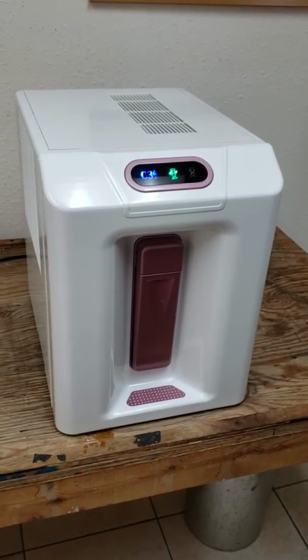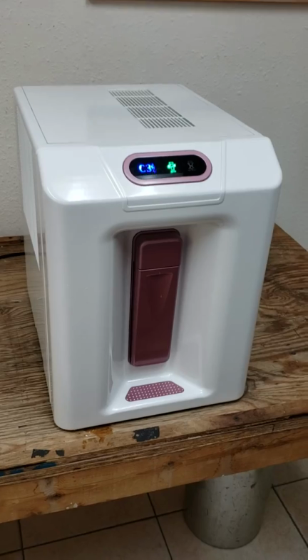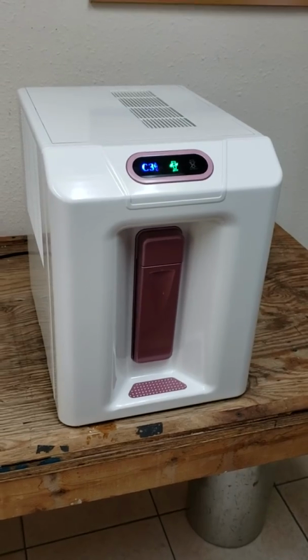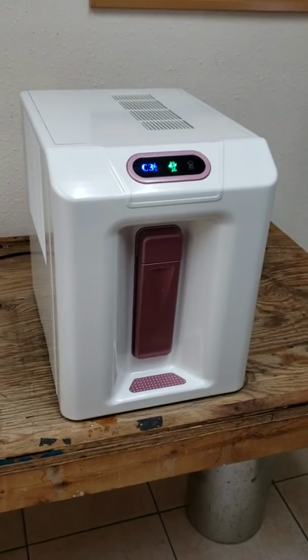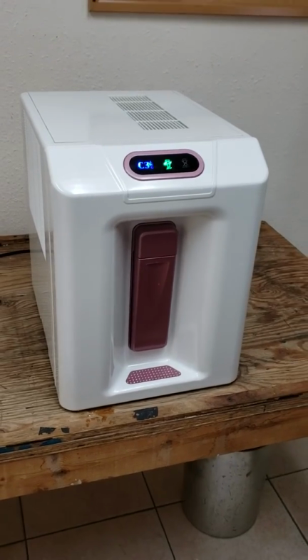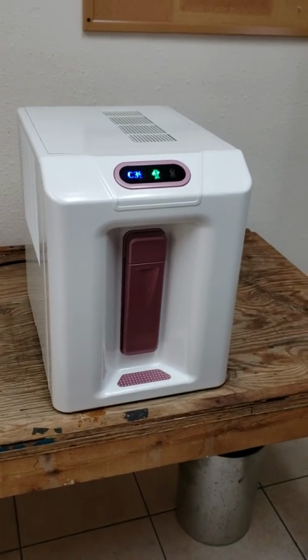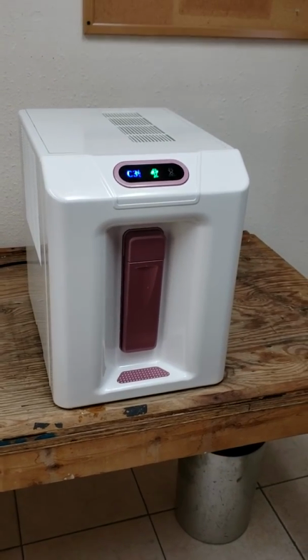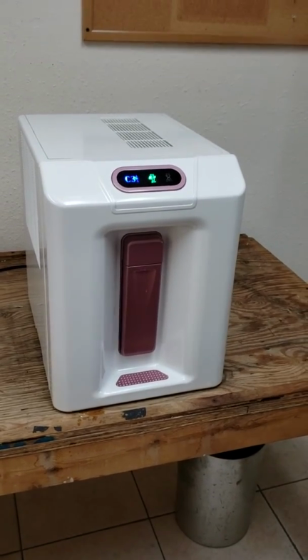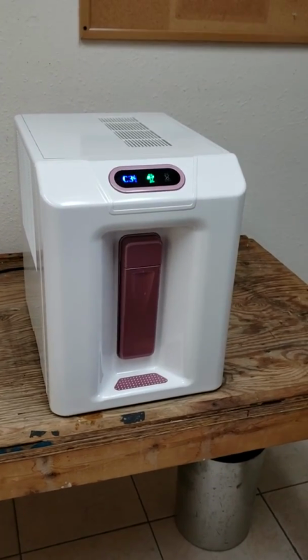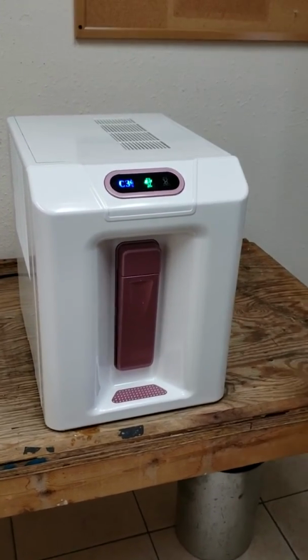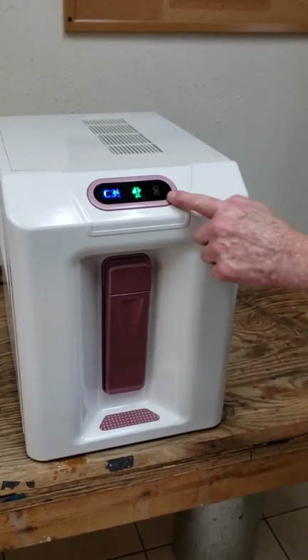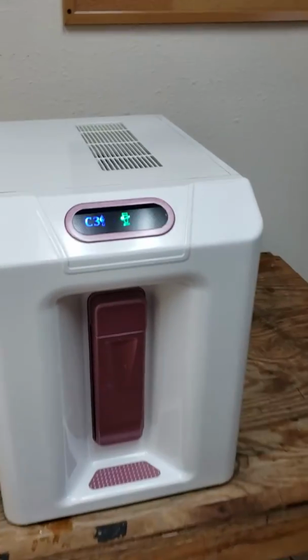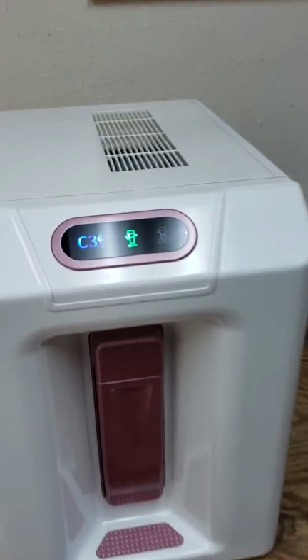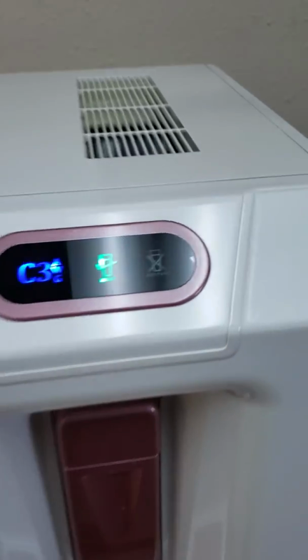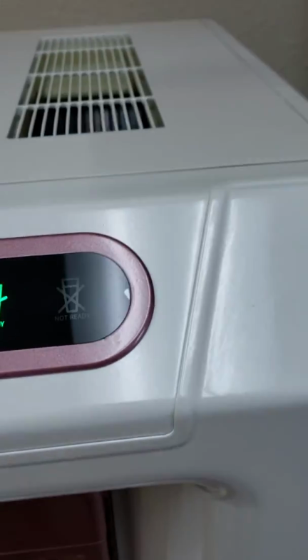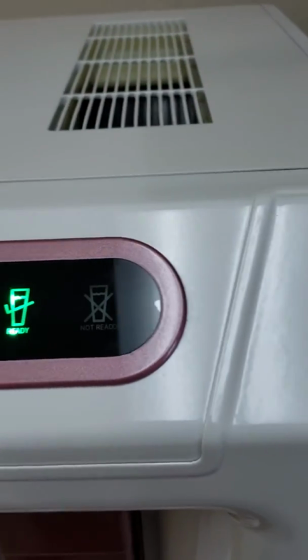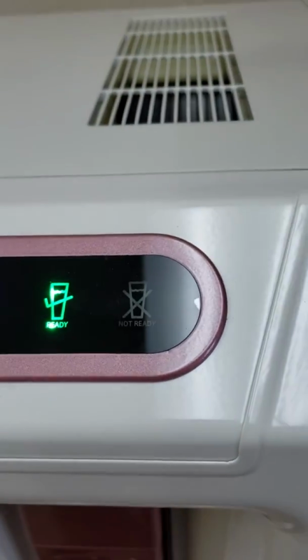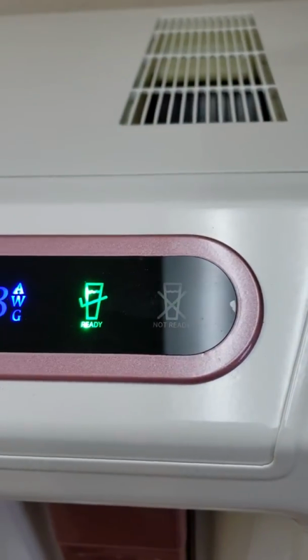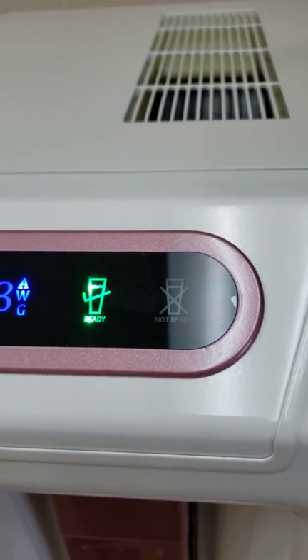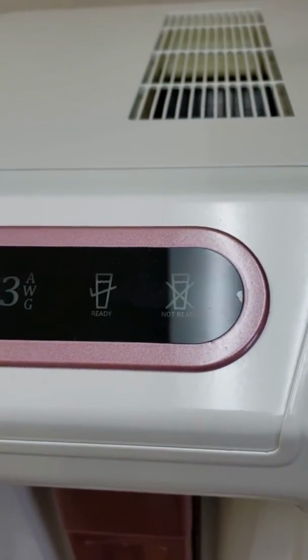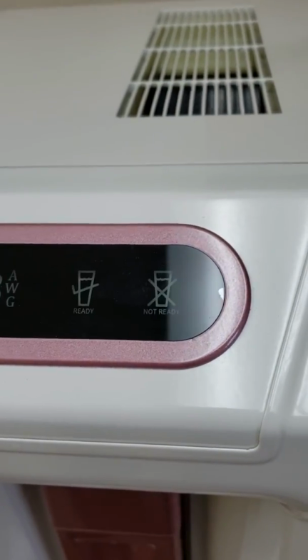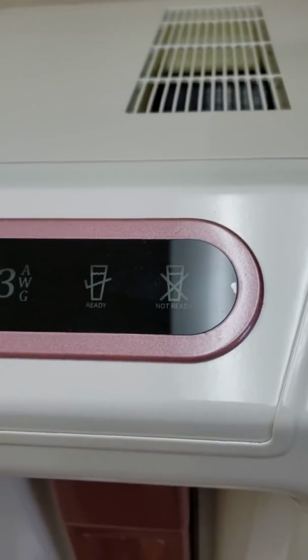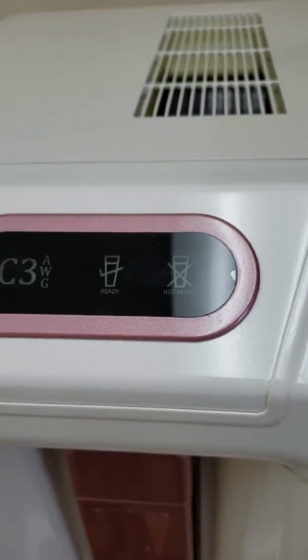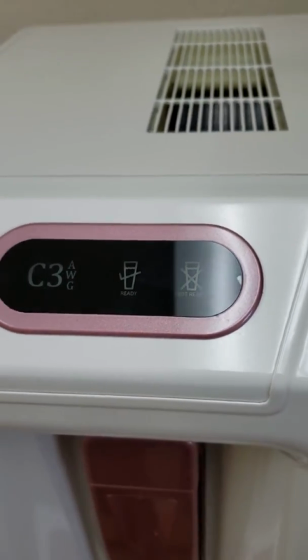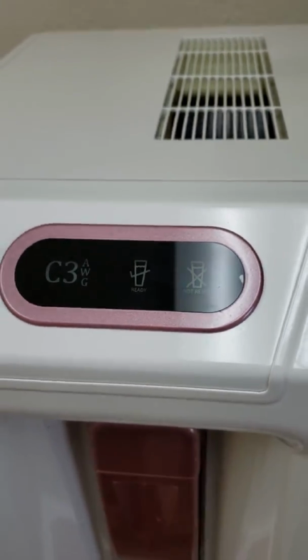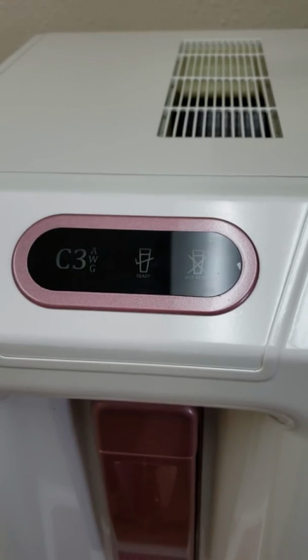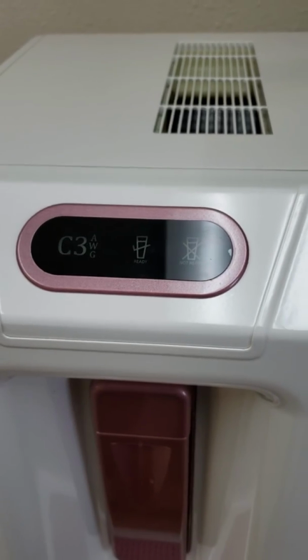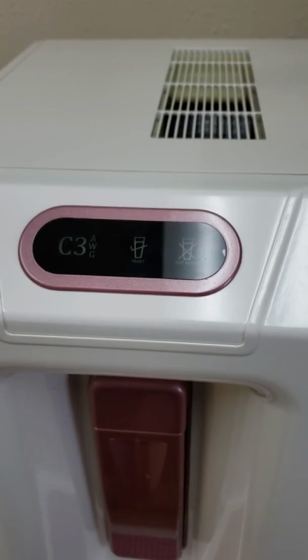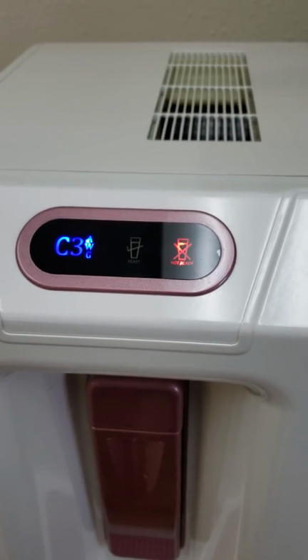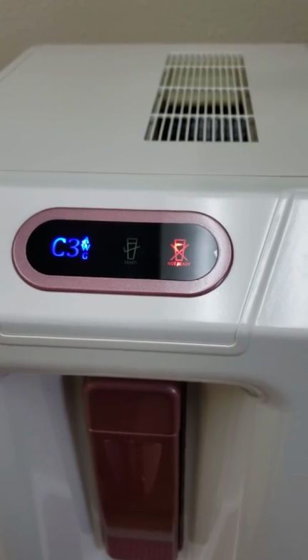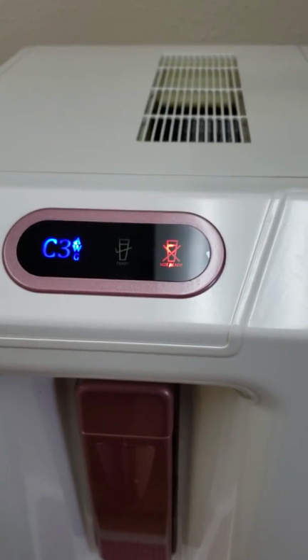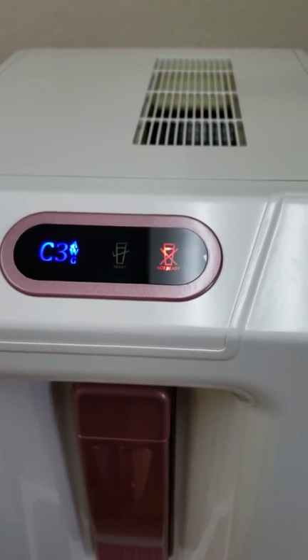When the machine is not able to dispense water, the not-ready sign is illuminated, as it is right now.